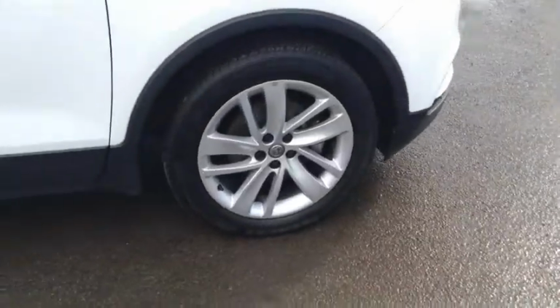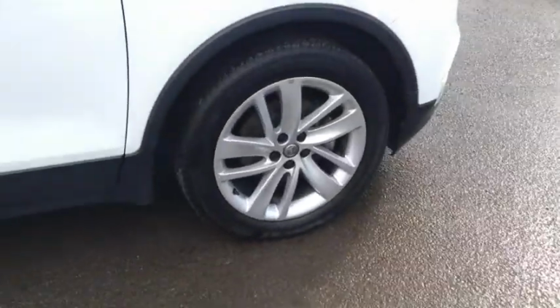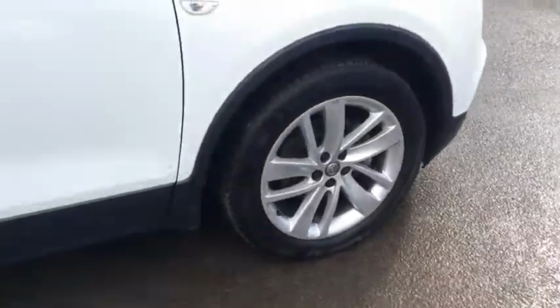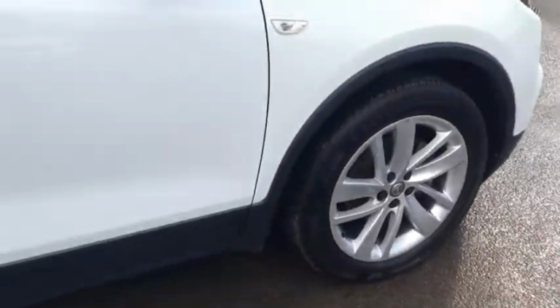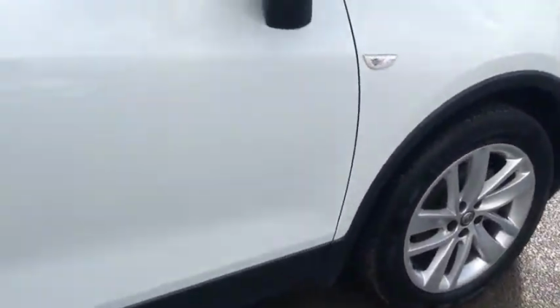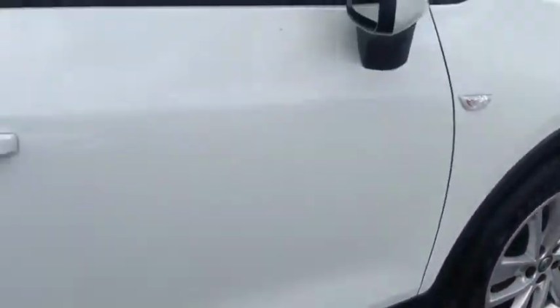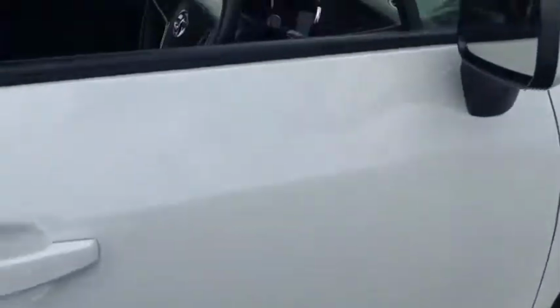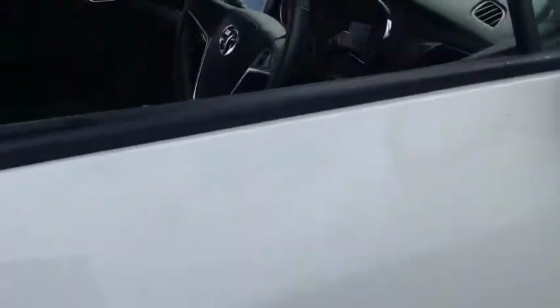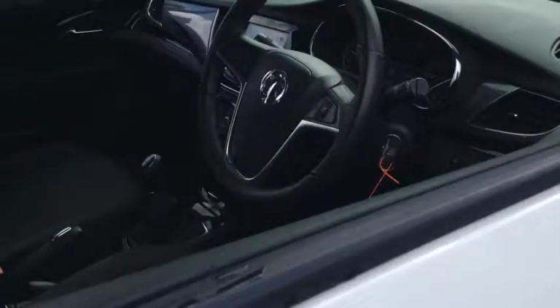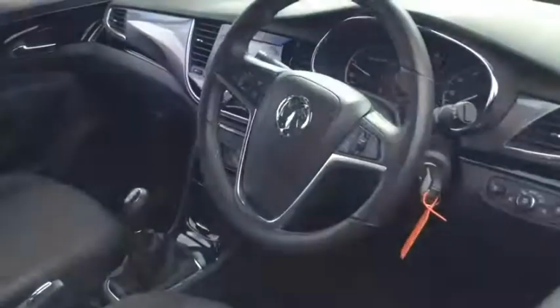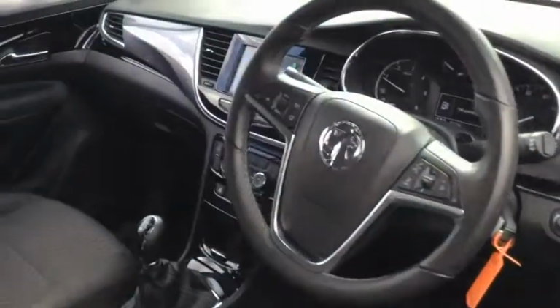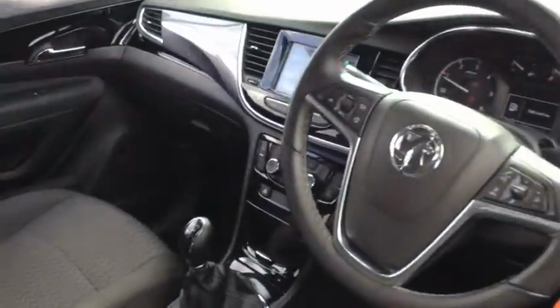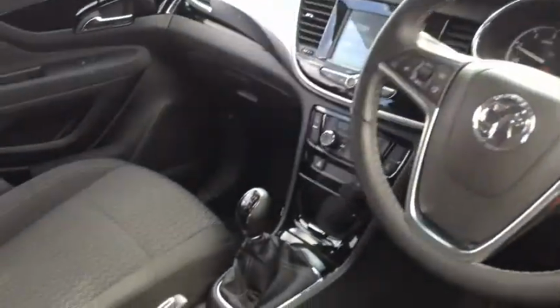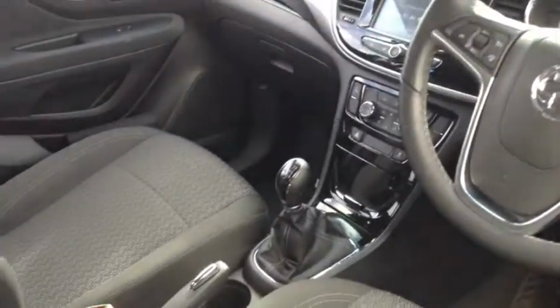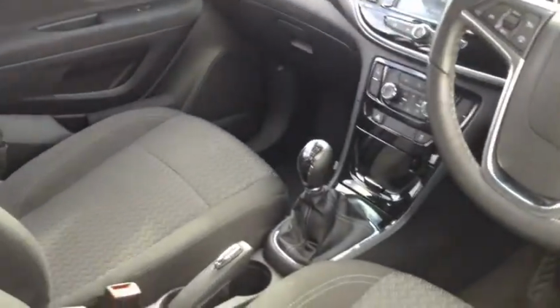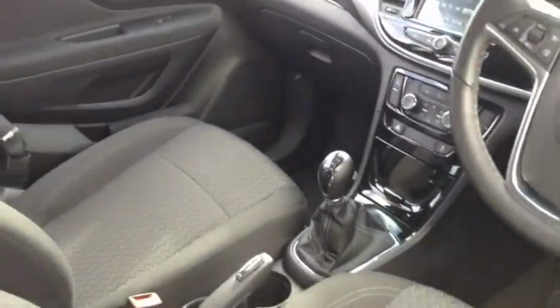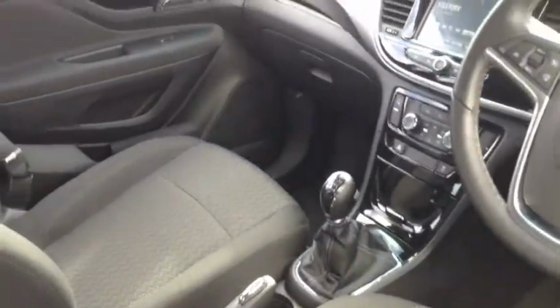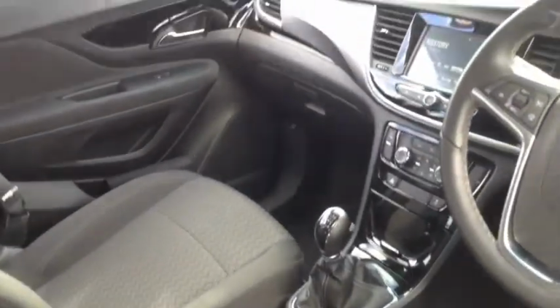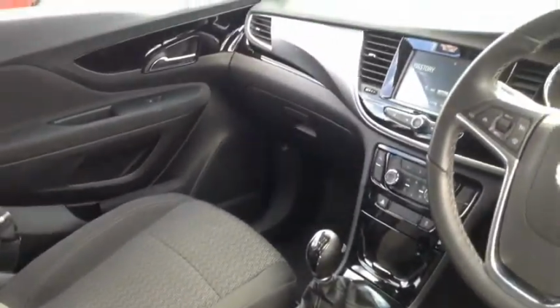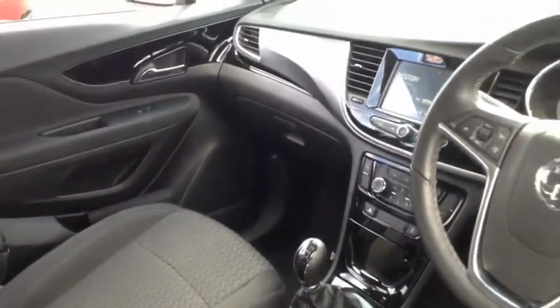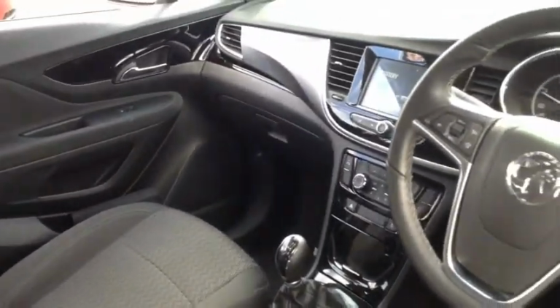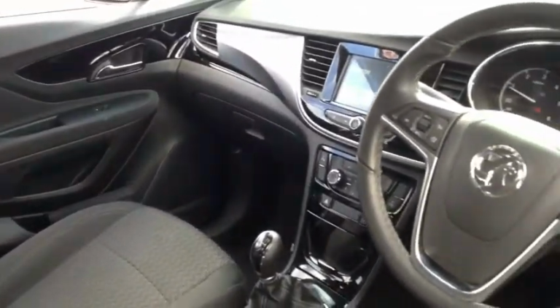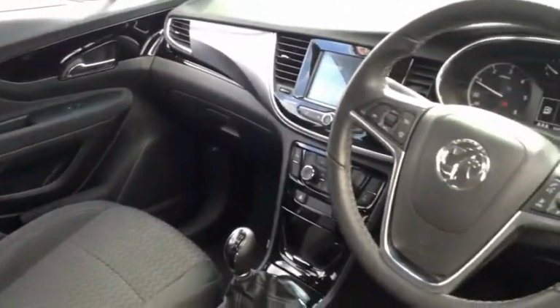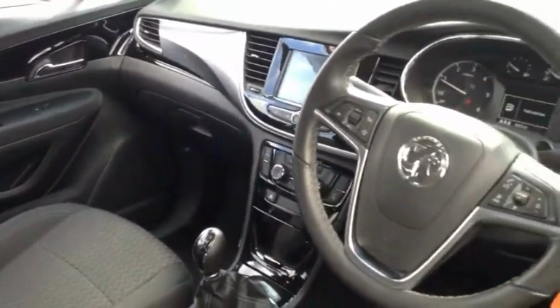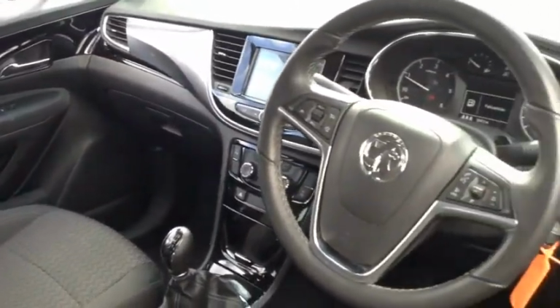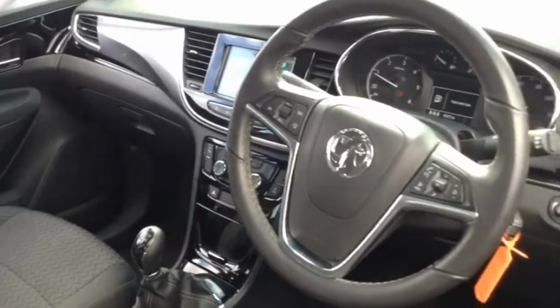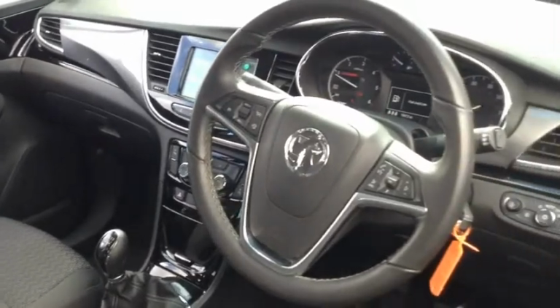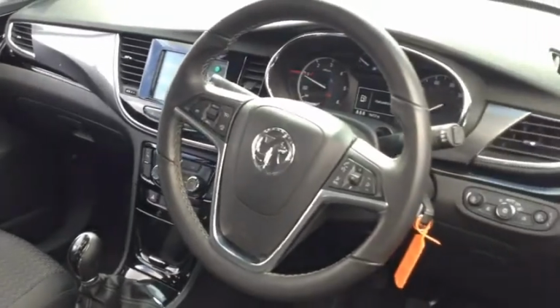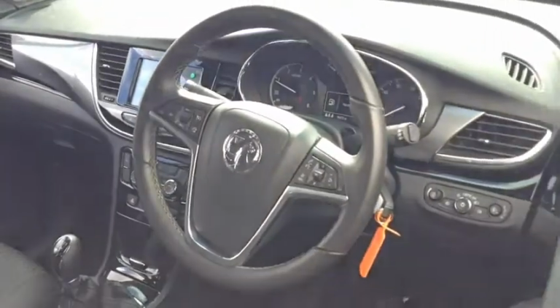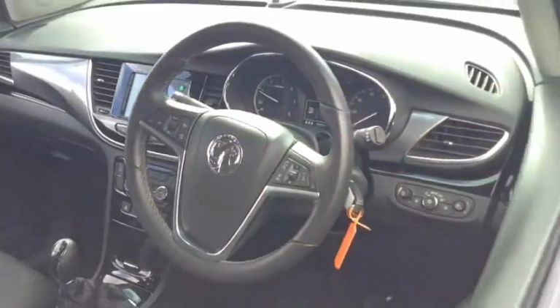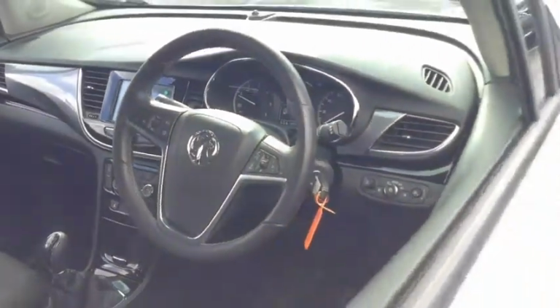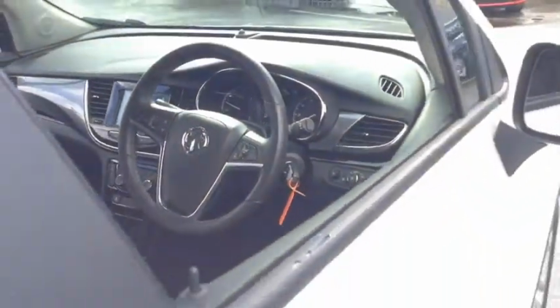This car has done 16,500 miles and as we move inside we have parking sensors, Apple CarPlay, Vauxhall OnStar, Bluetooth and DAB radio.